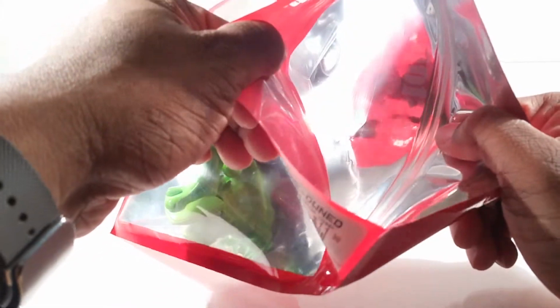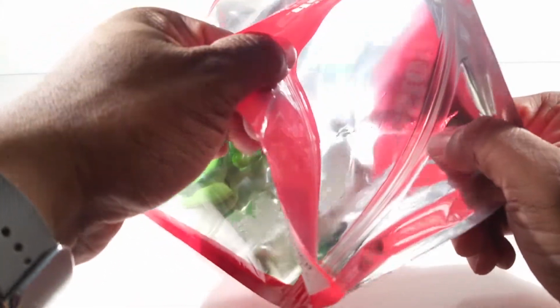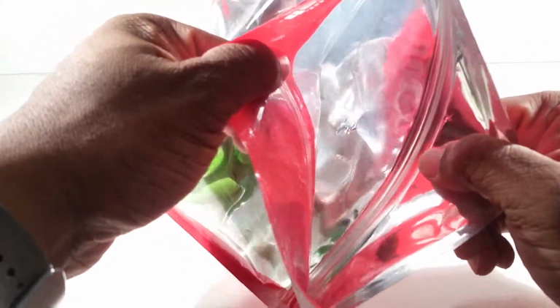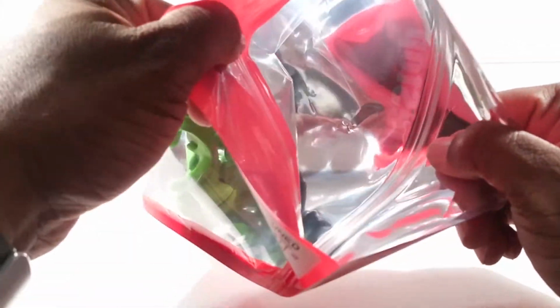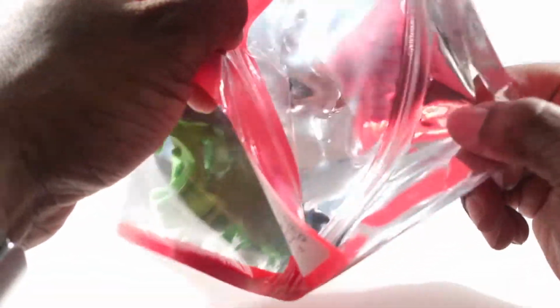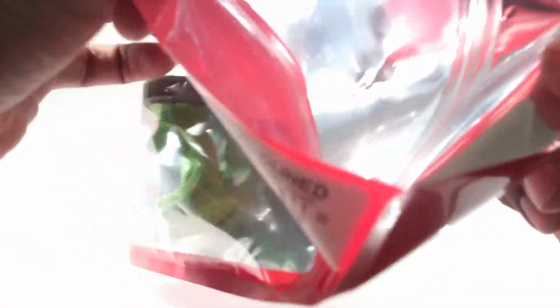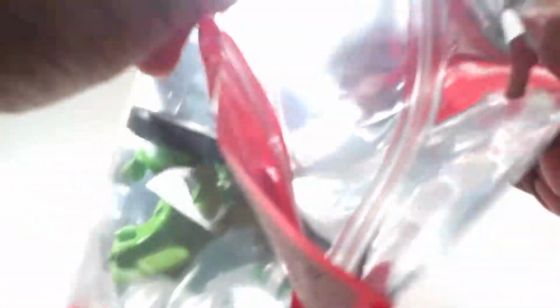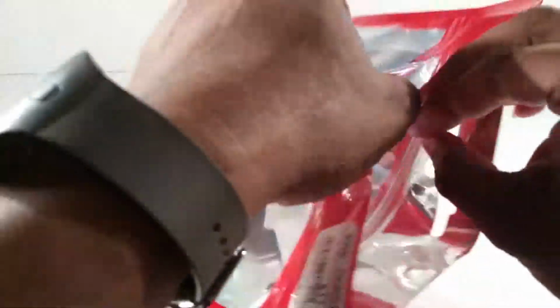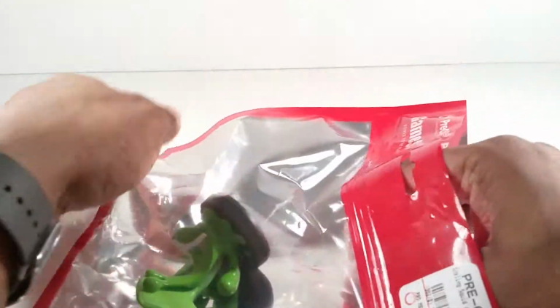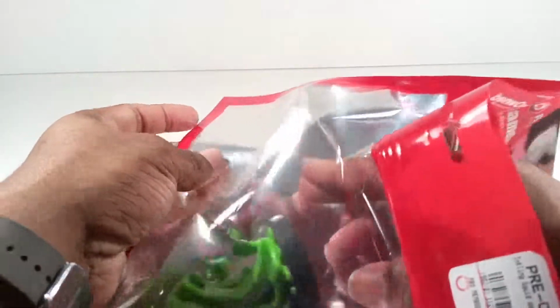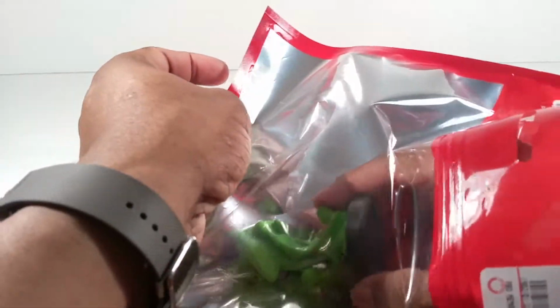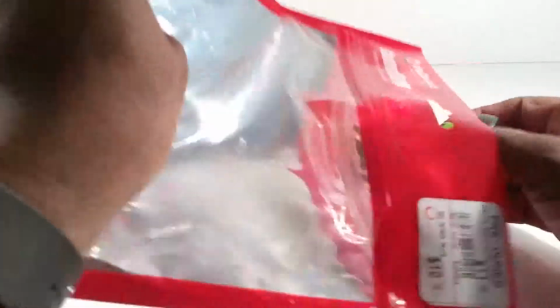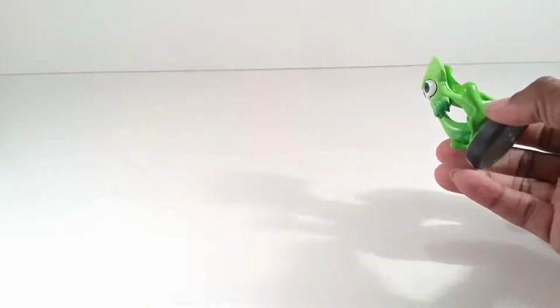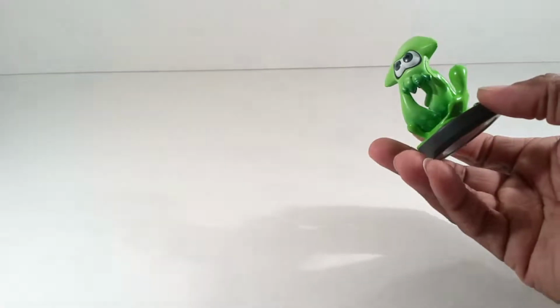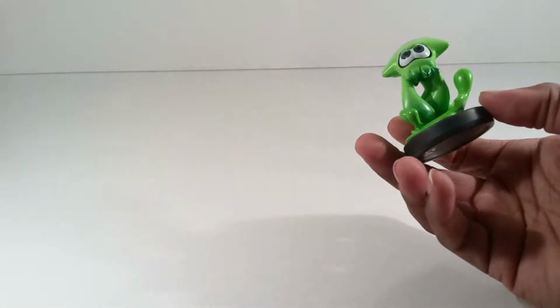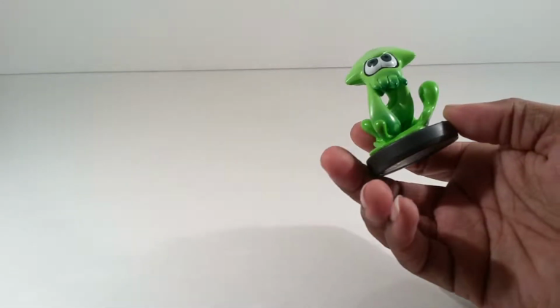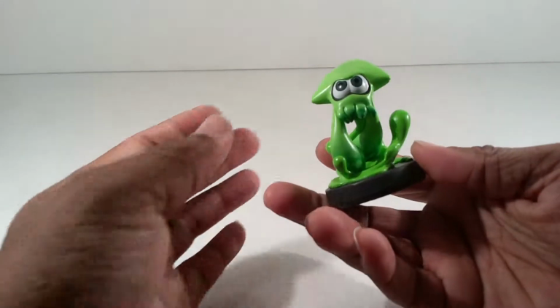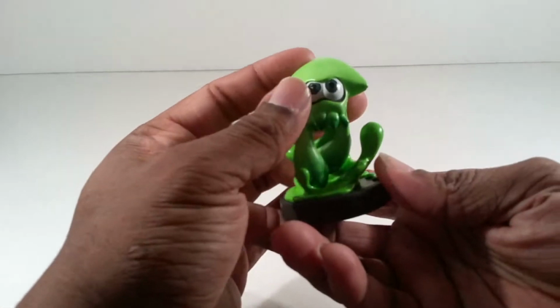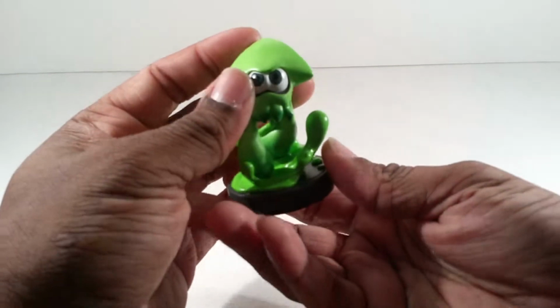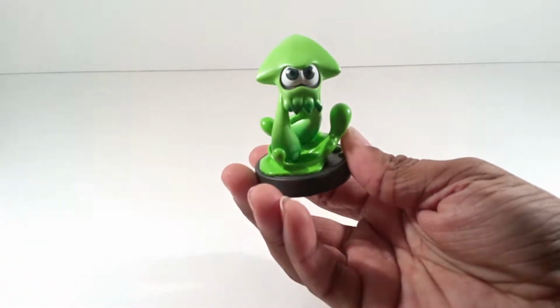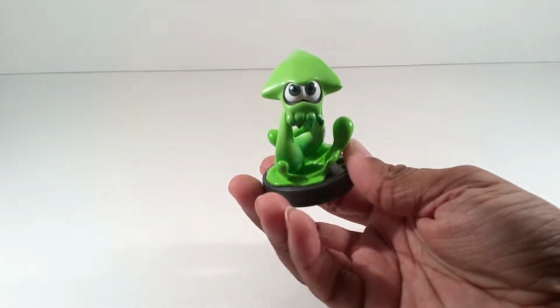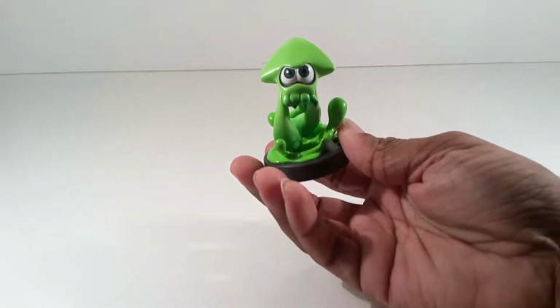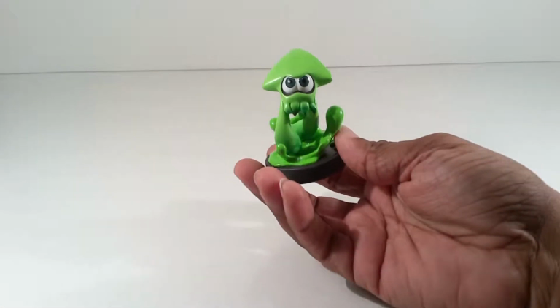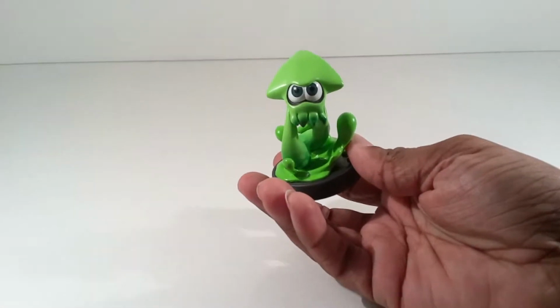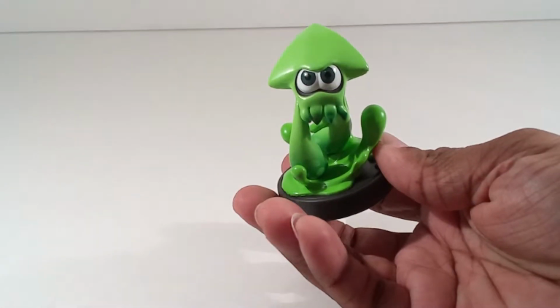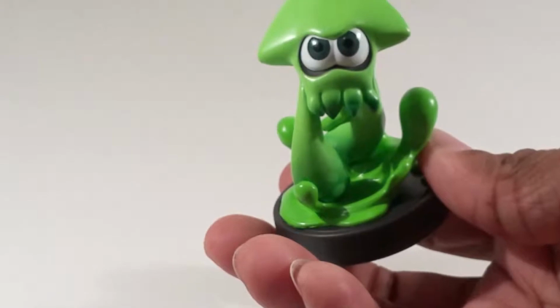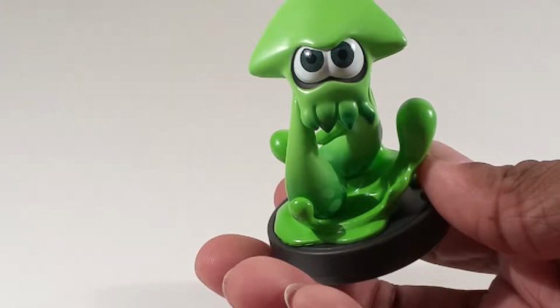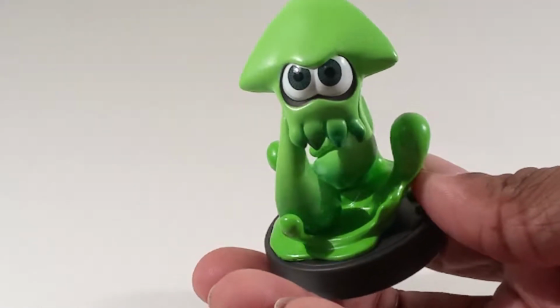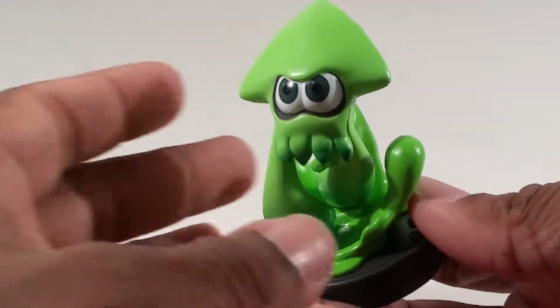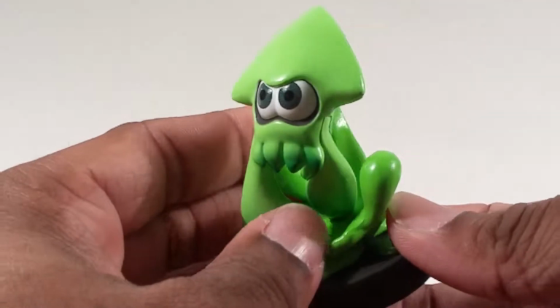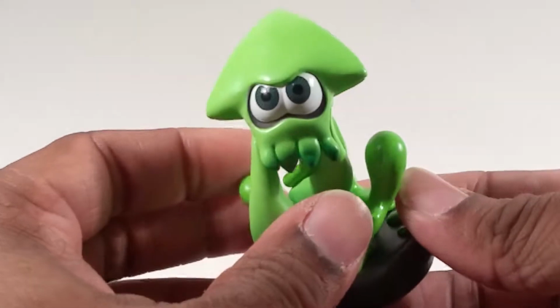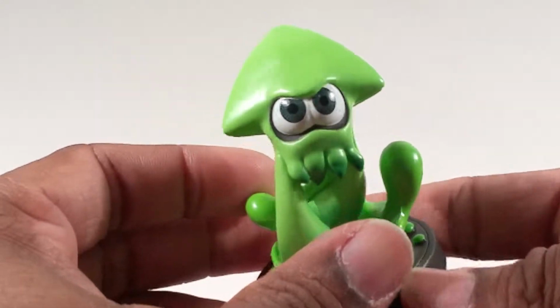Yeah, they're not secure at all. Woo, it smells toxic in there. But here it is in all of its weird-looking glory.